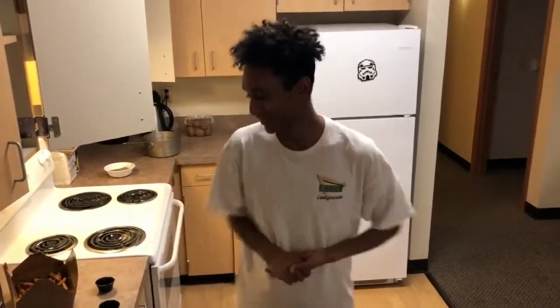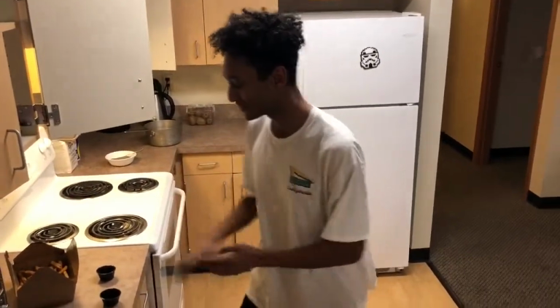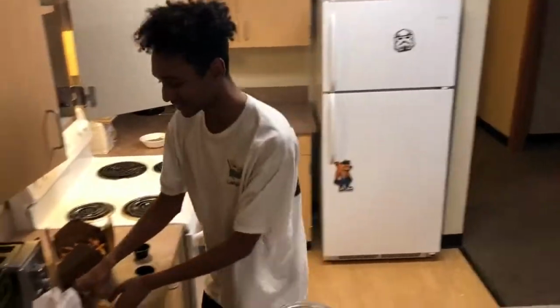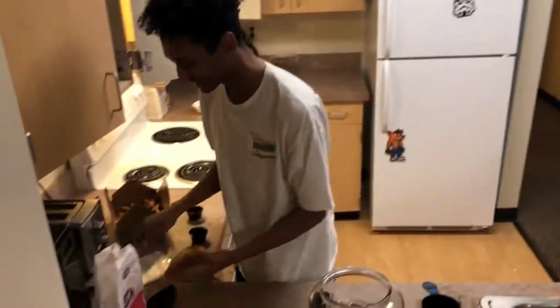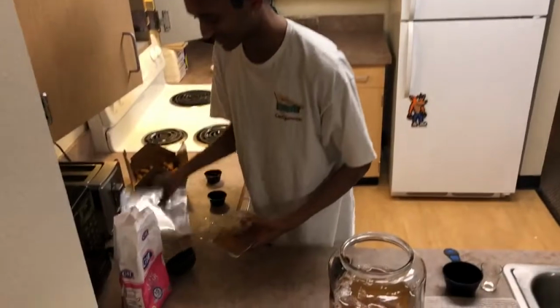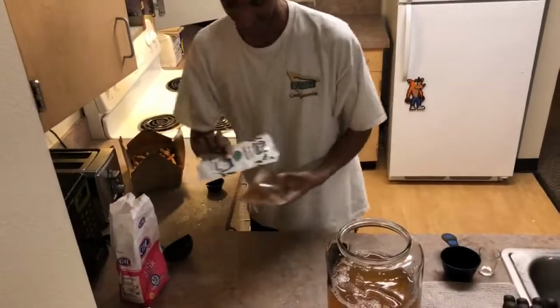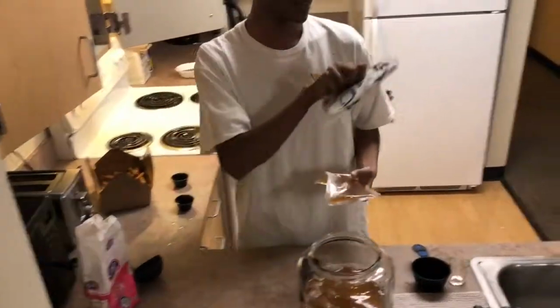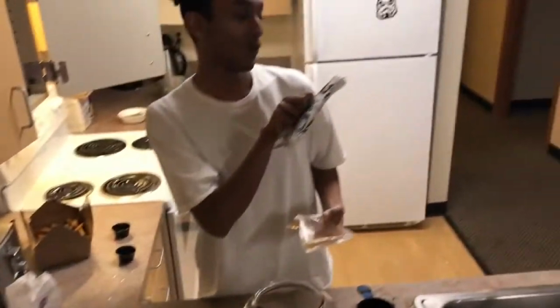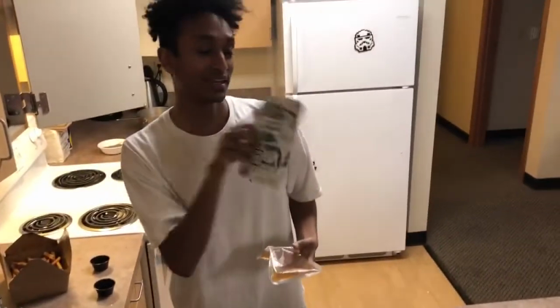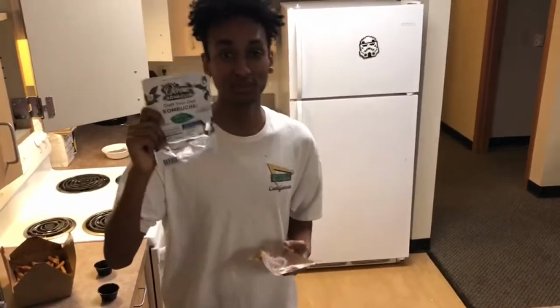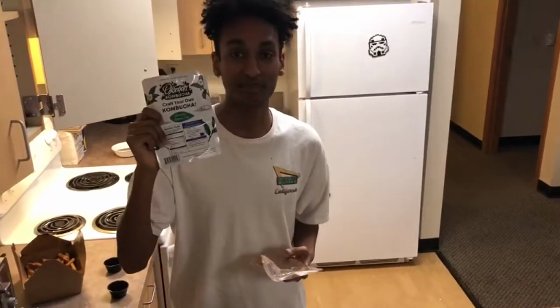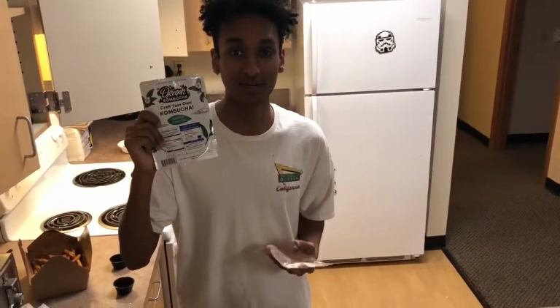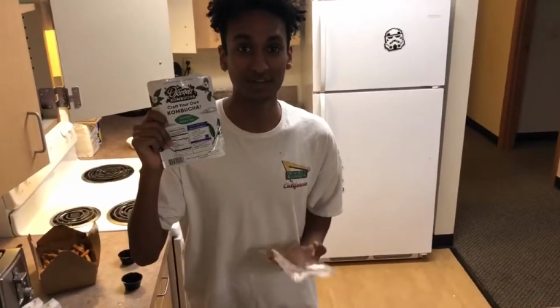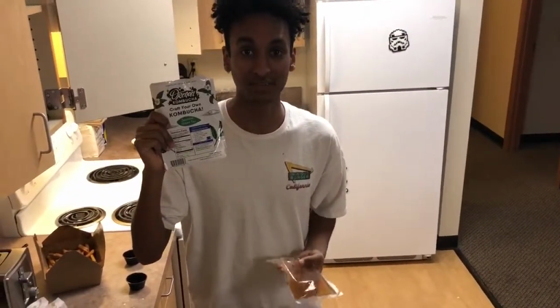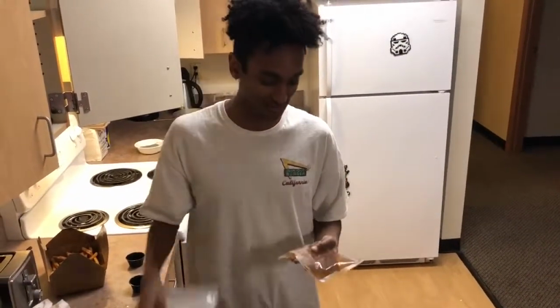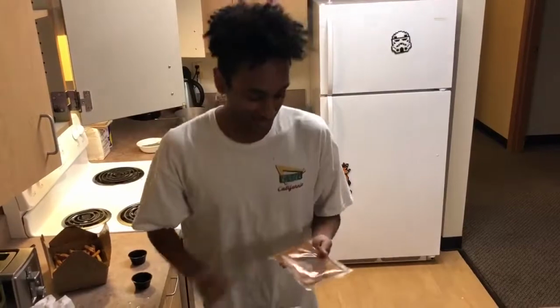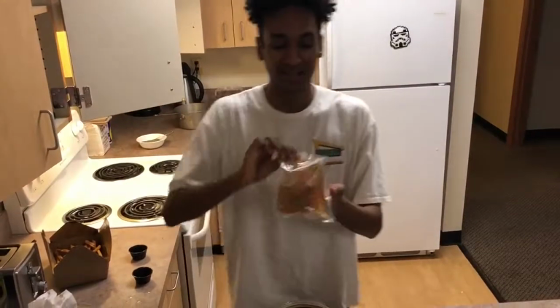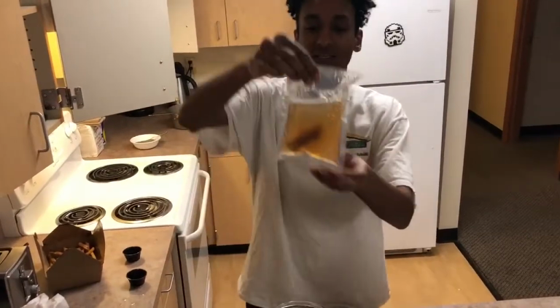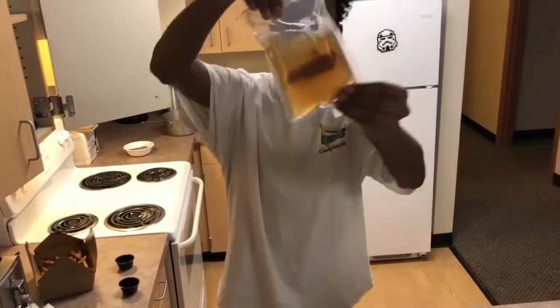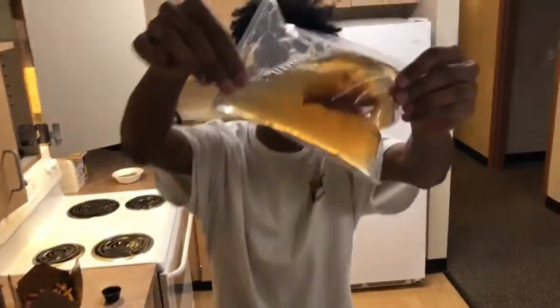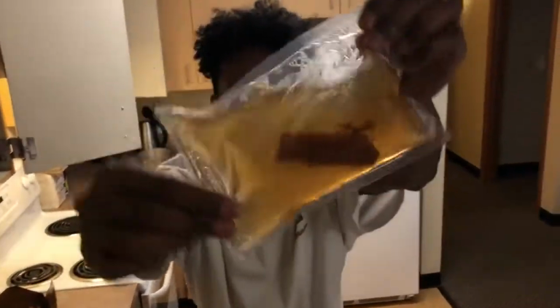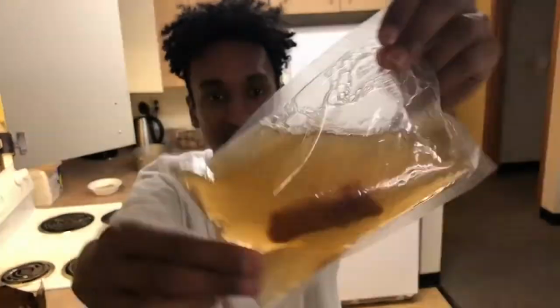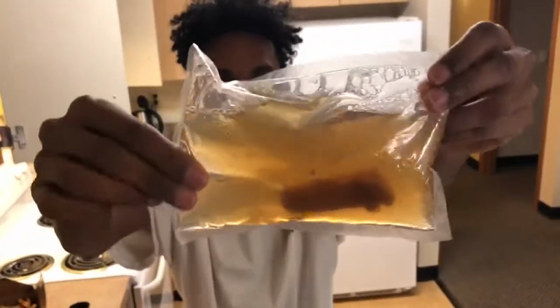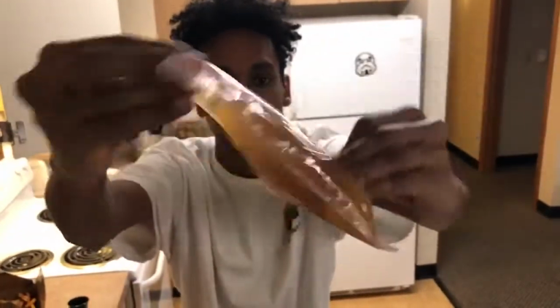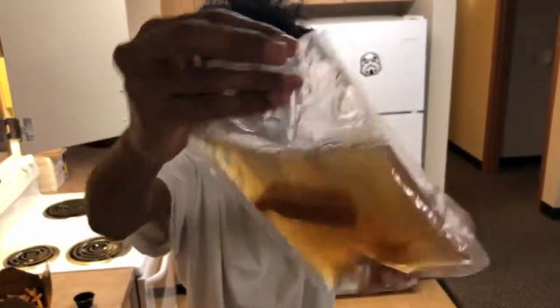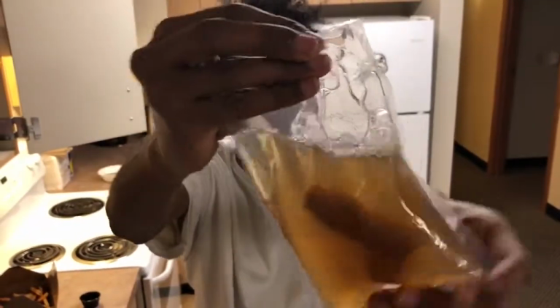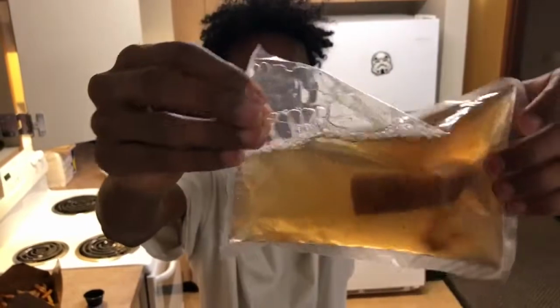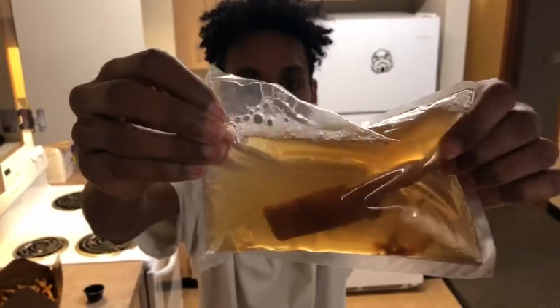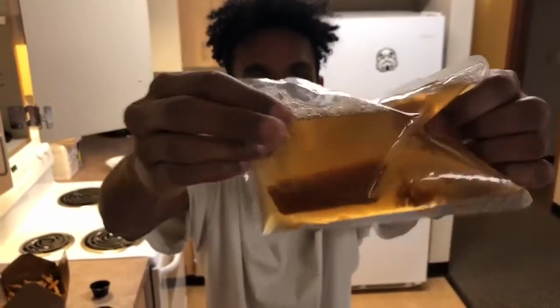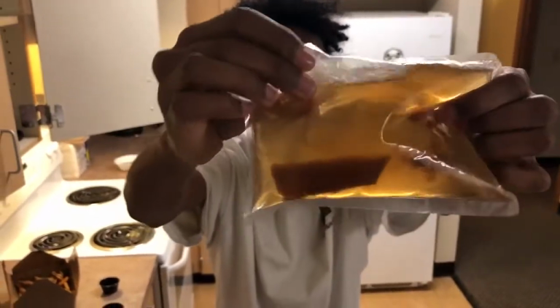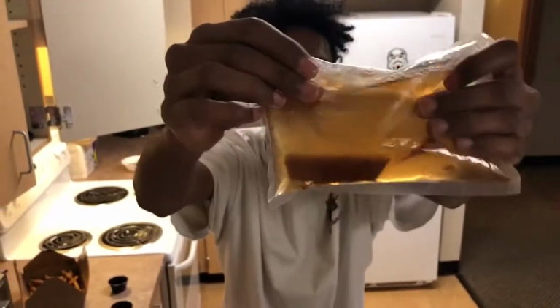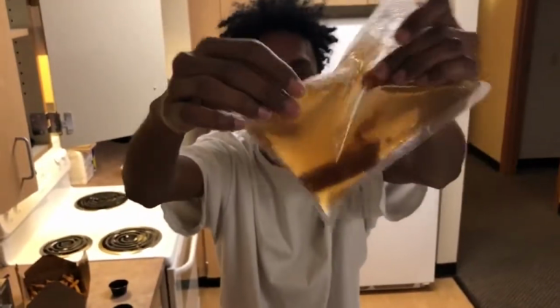Here we have Oregon kombucha that I bought from Natural Grocers. And here's my little SCOBY. Can you see it? I named it Scooby. That's my Scooby.